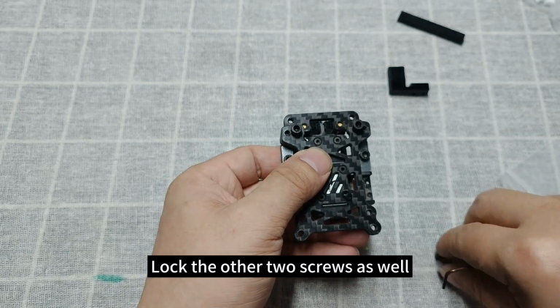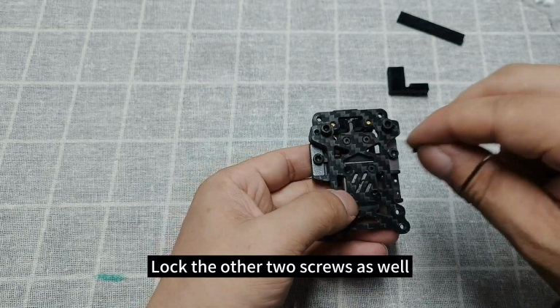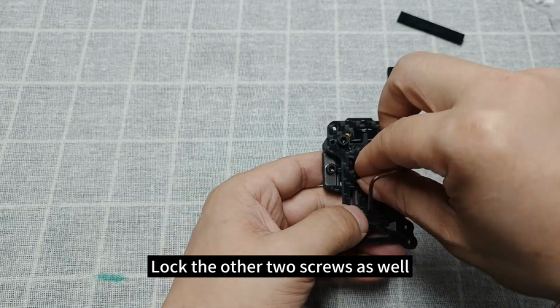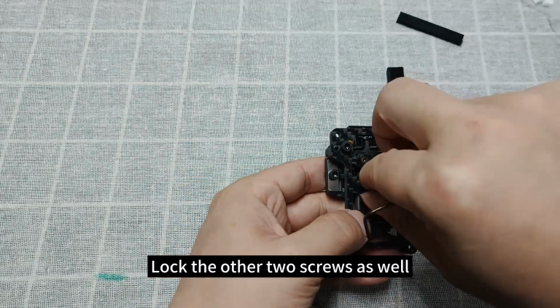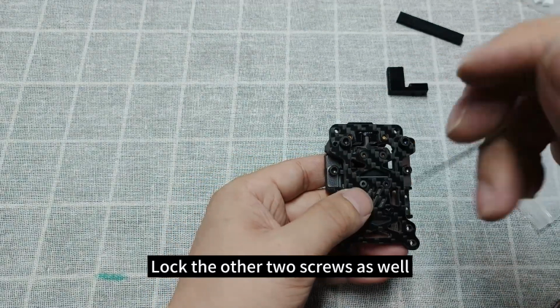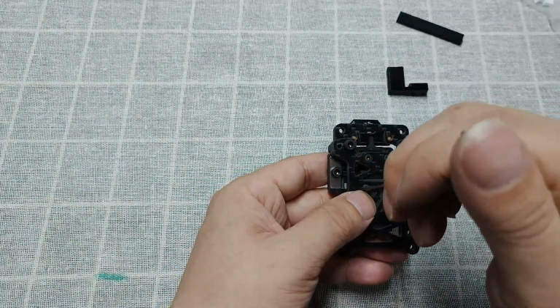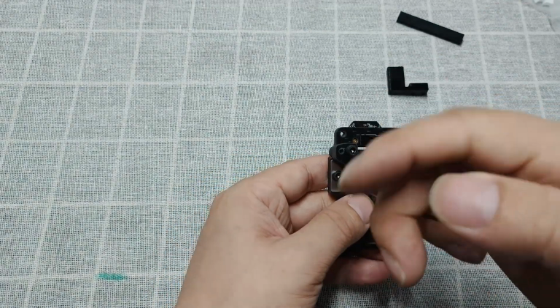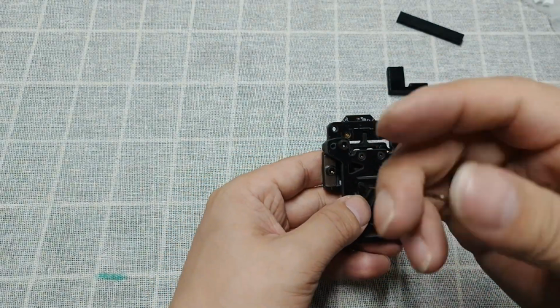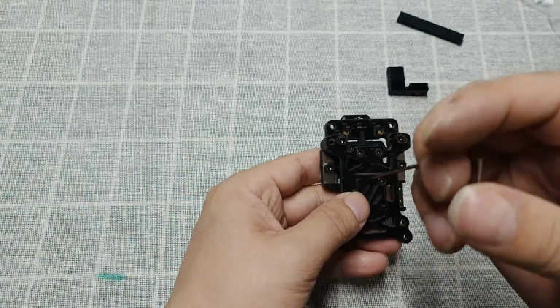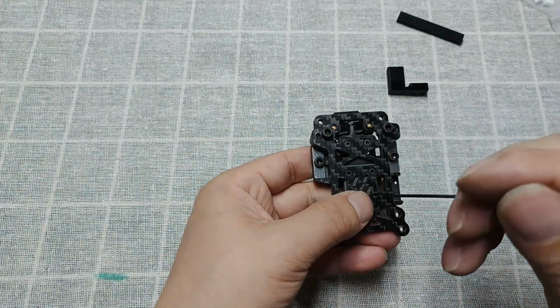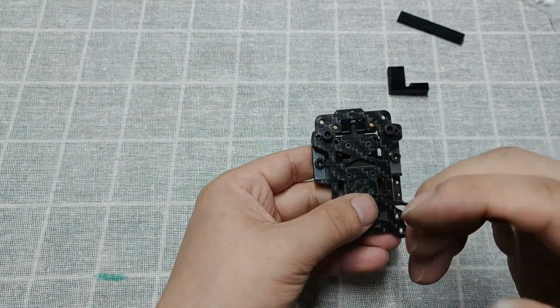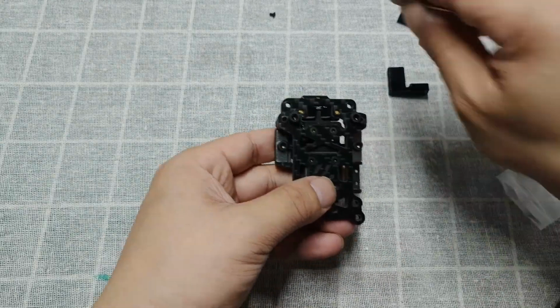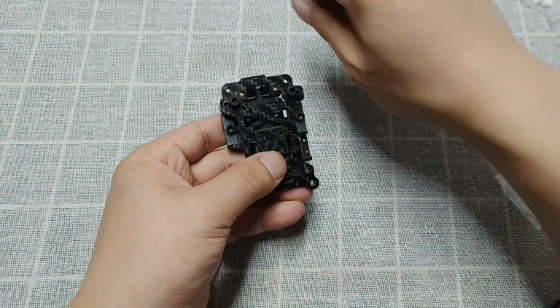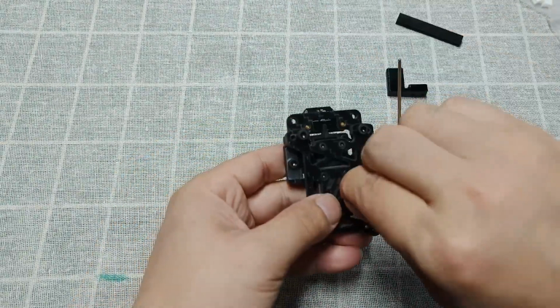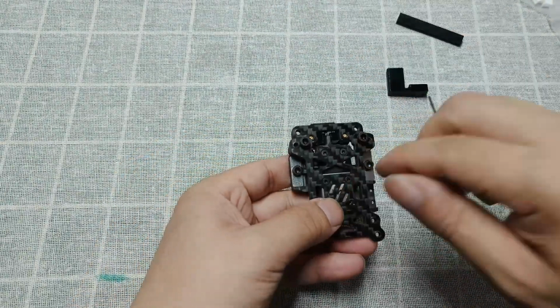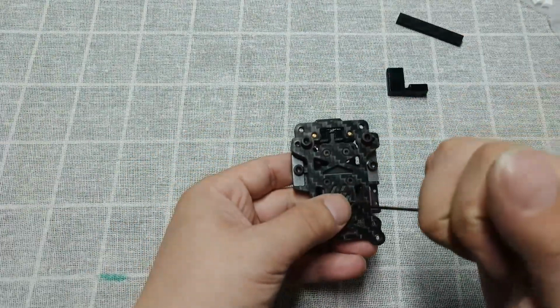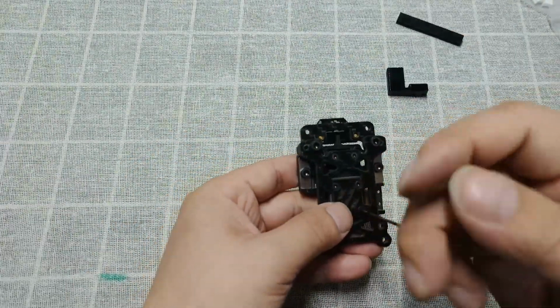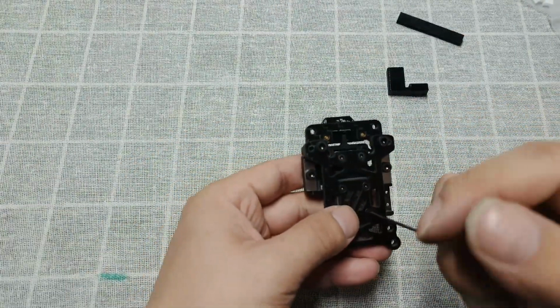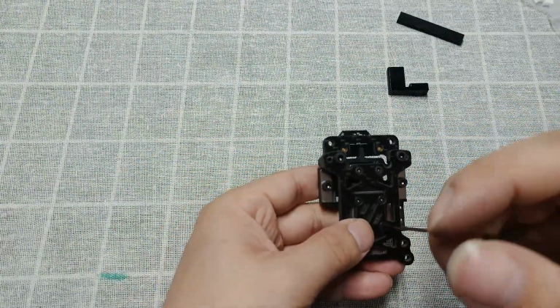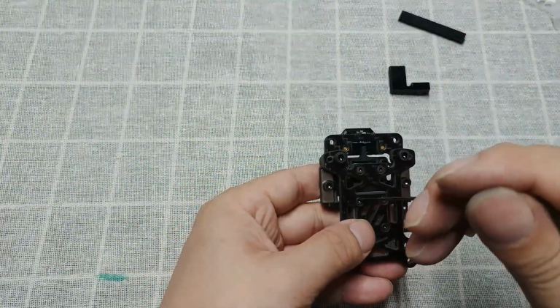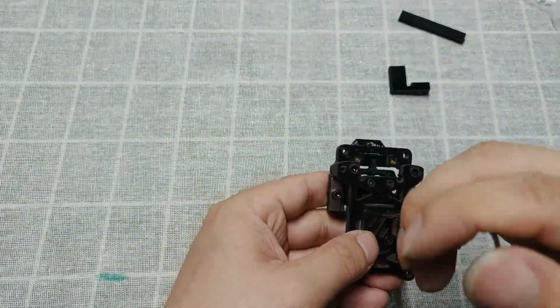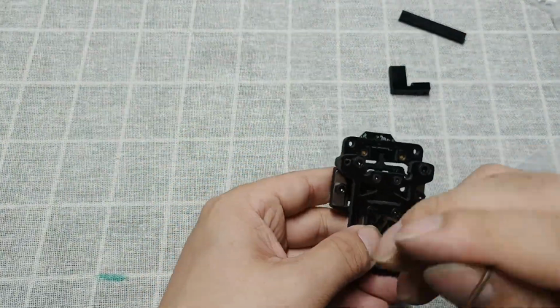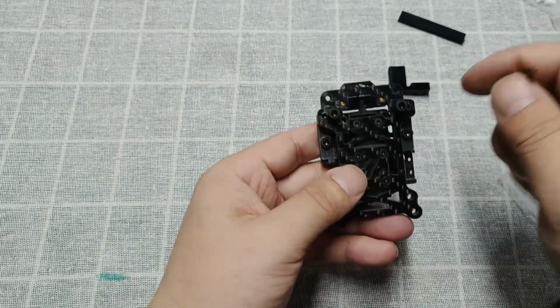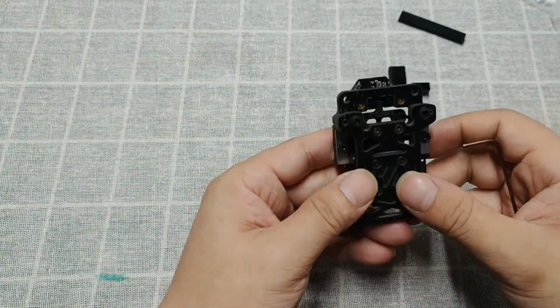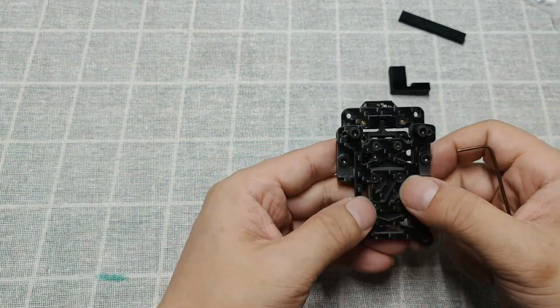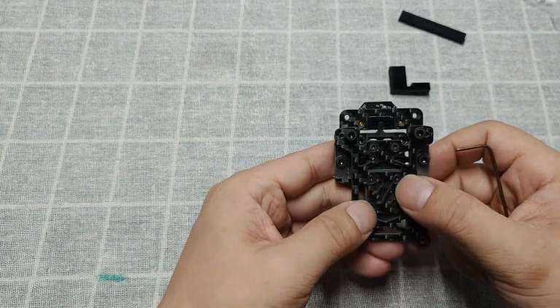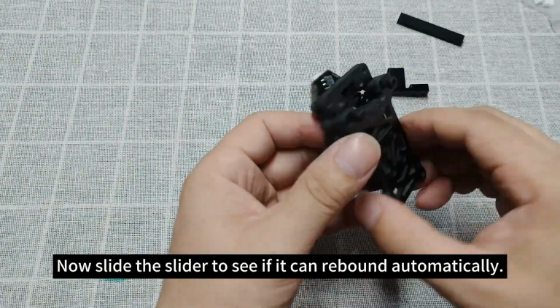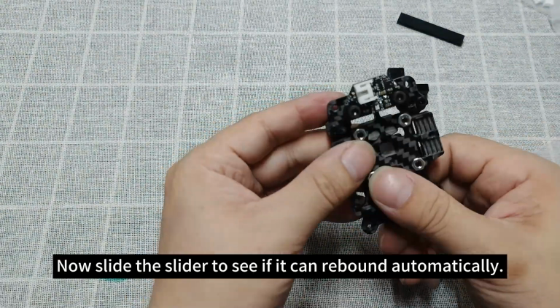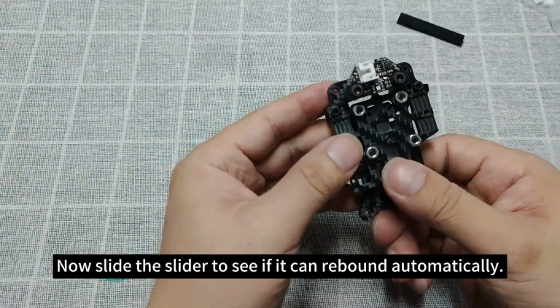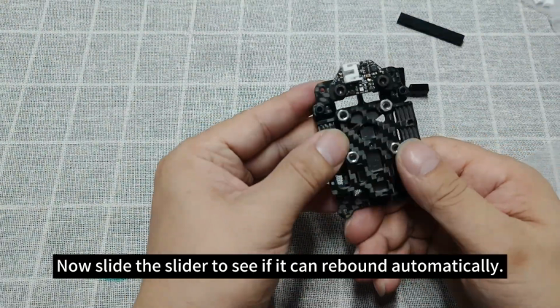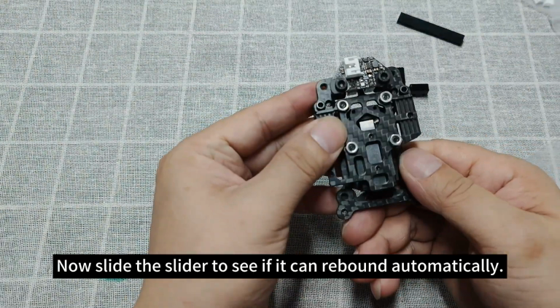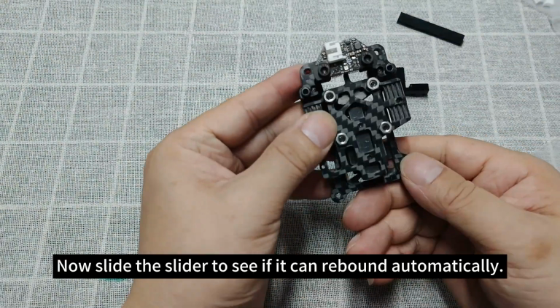Lock the other two screws as well. Now slide the slider to see if it can rebound automatically.